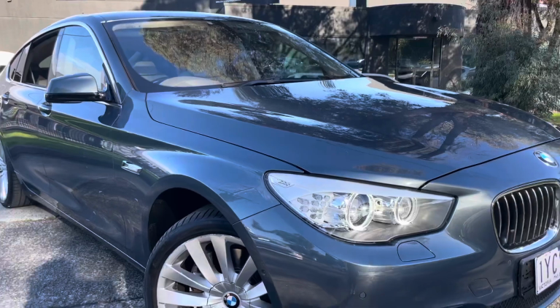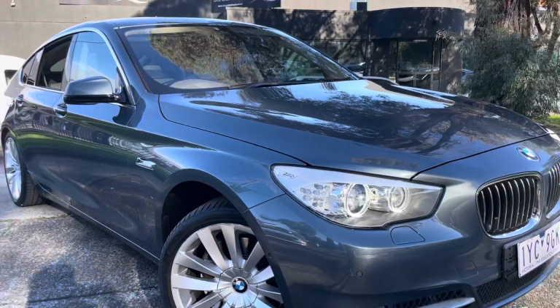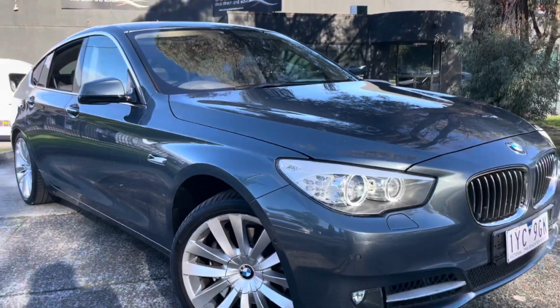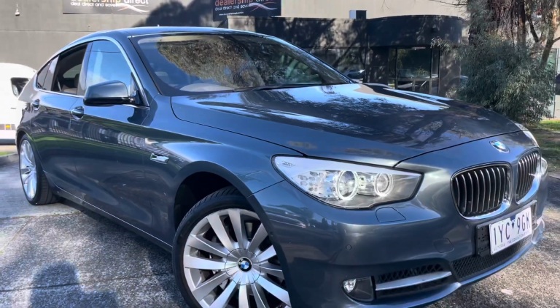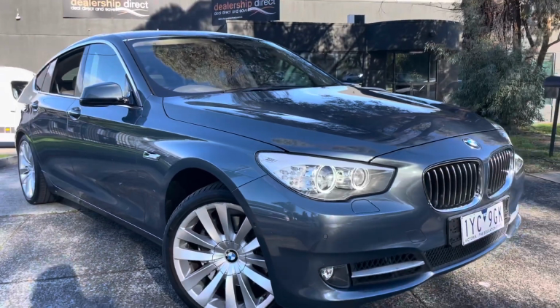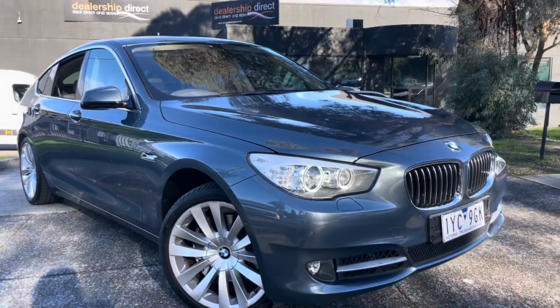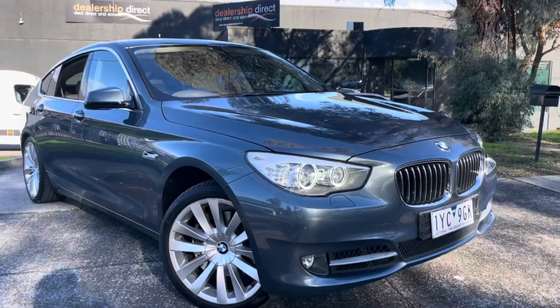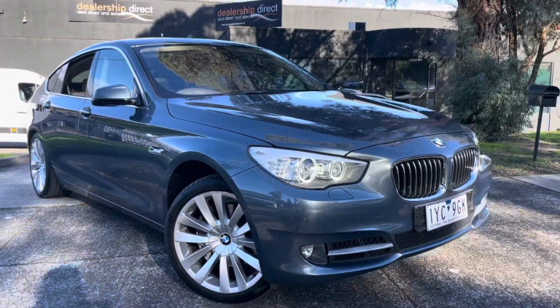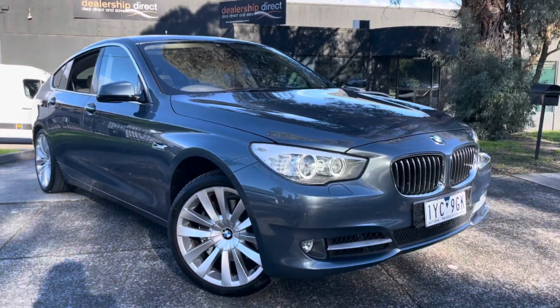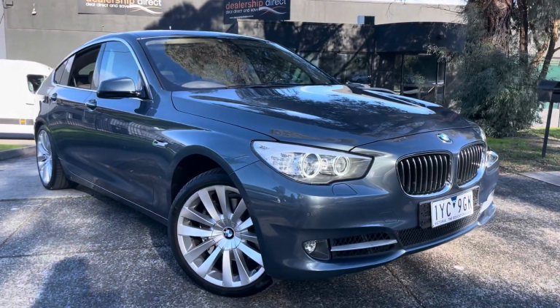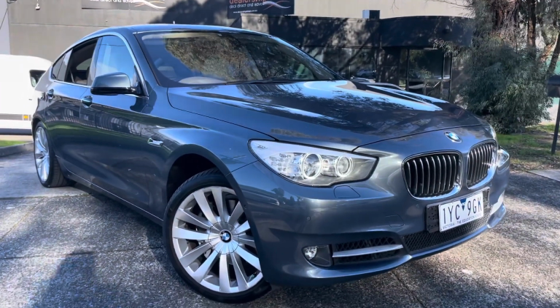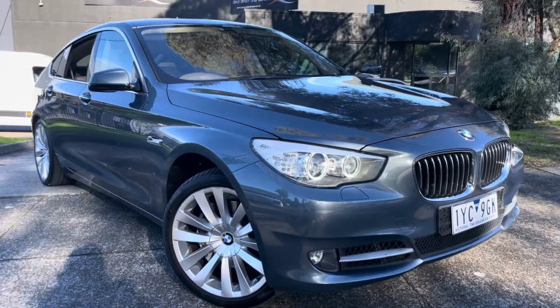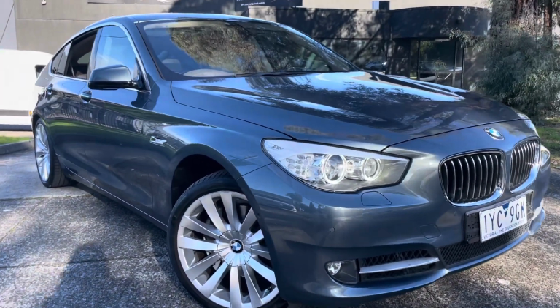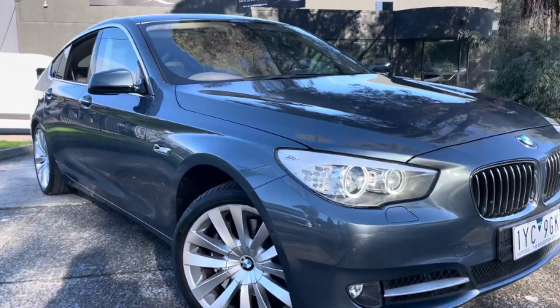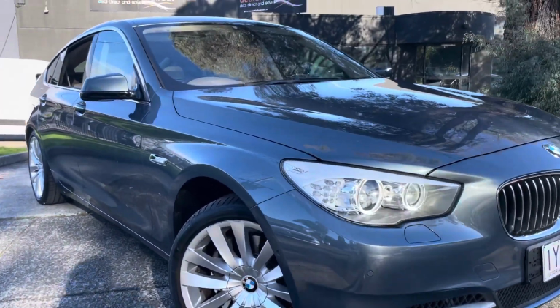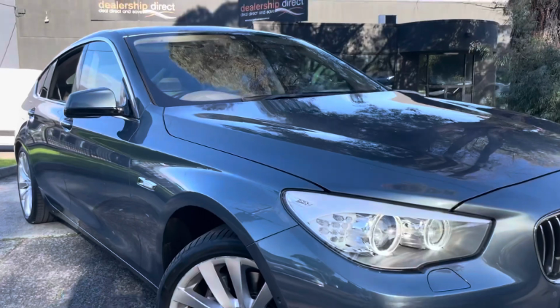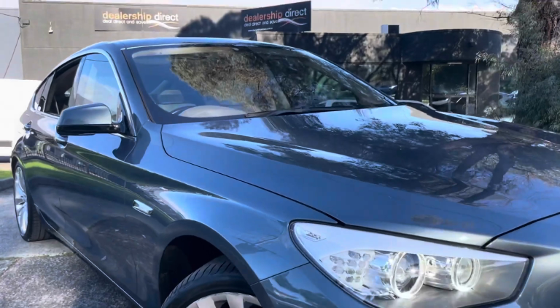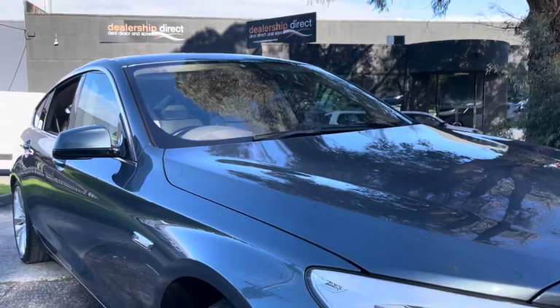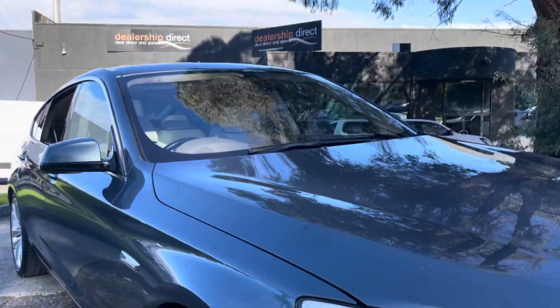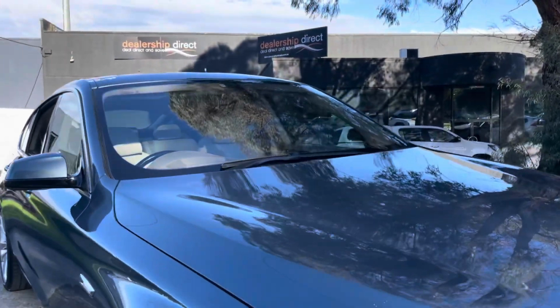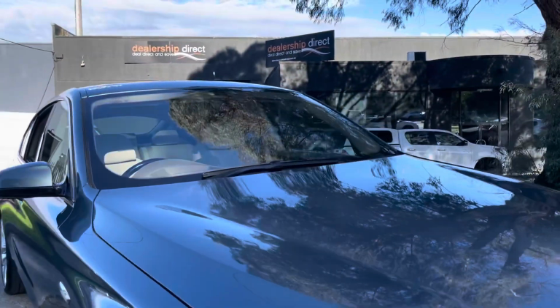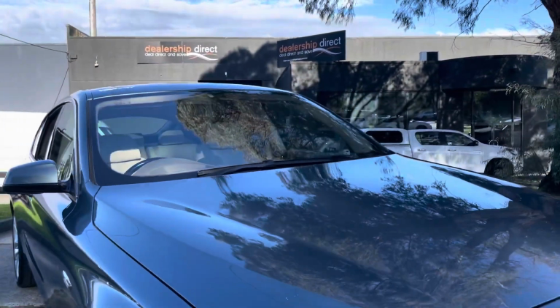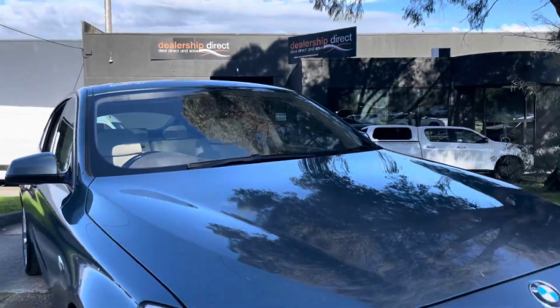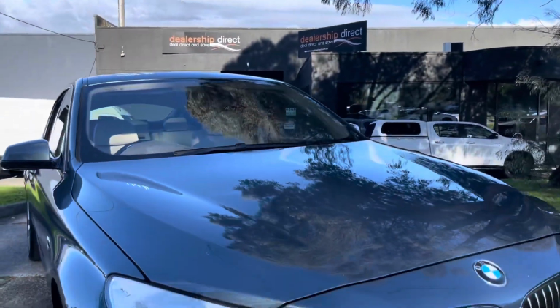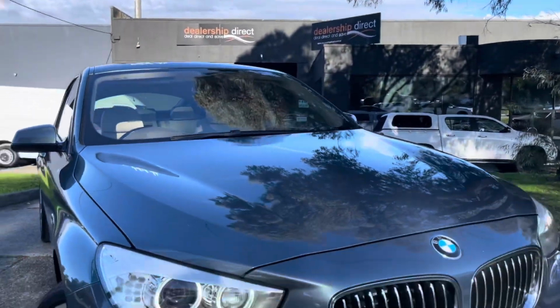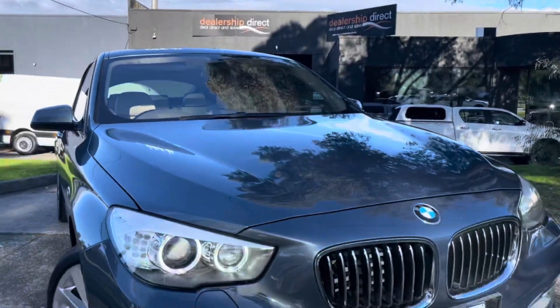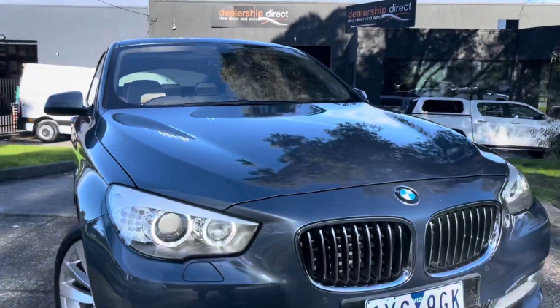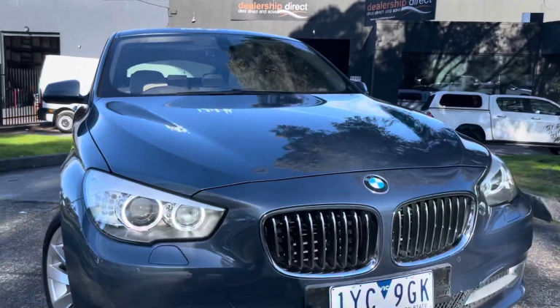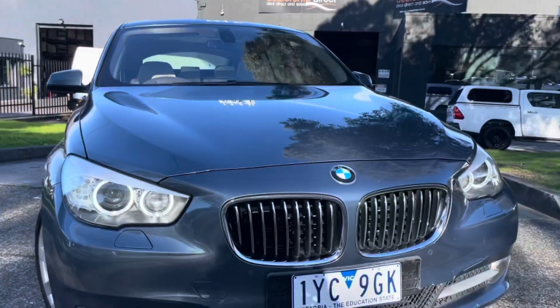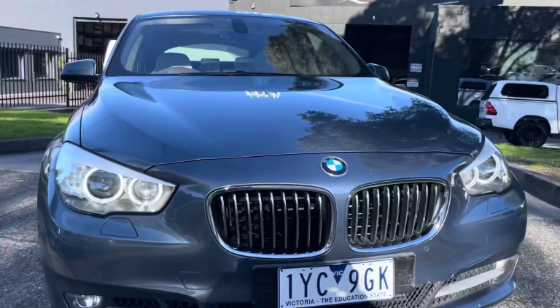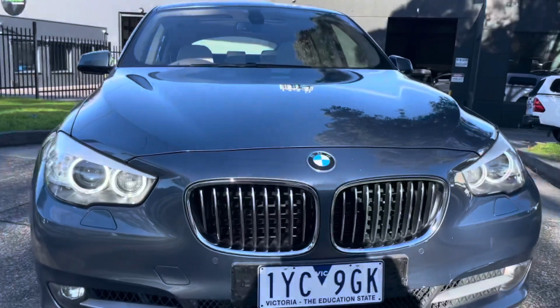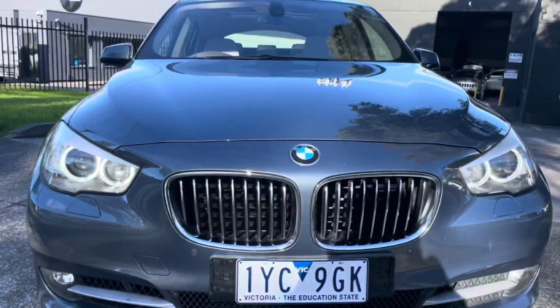Hey guys, it's Paige here from Dealership Direct. Thank you very much for taking the time to watch another one of our video presentations. Today we're going to be taking you through this beautiful 2010 BMW 5 Series.